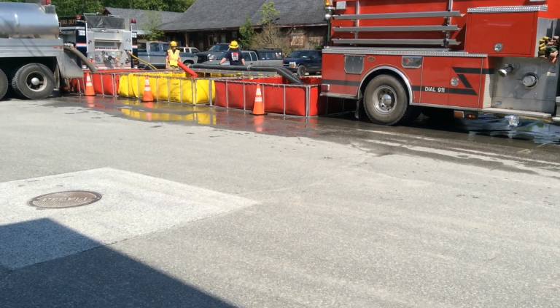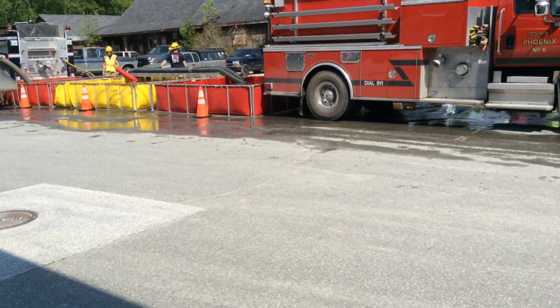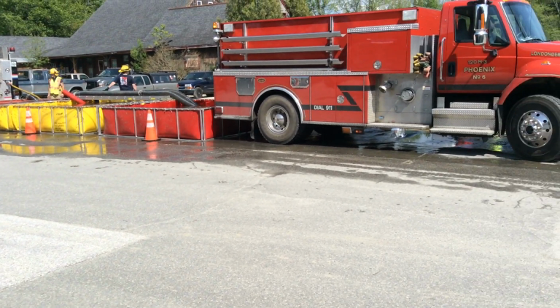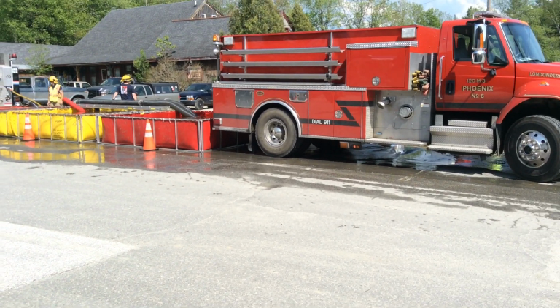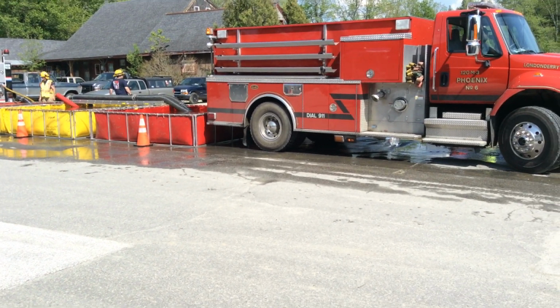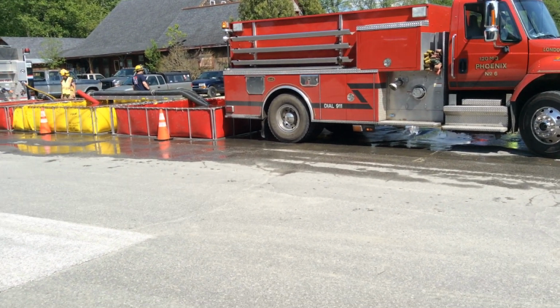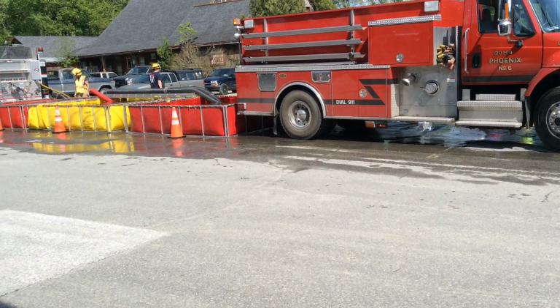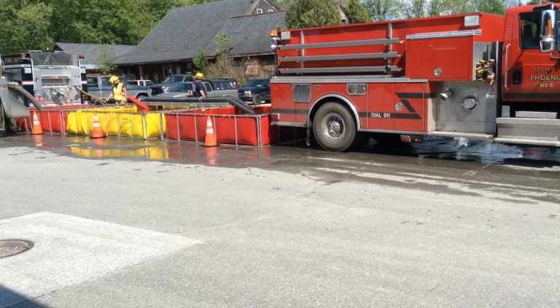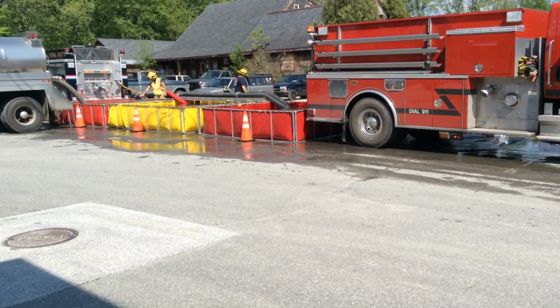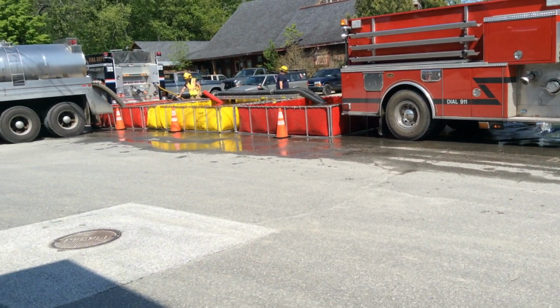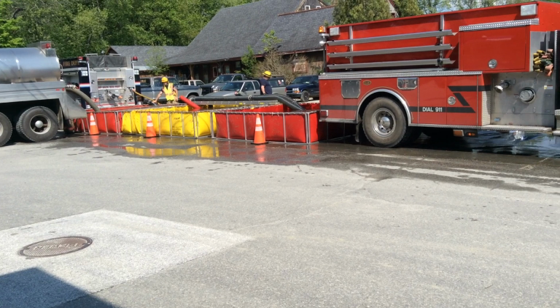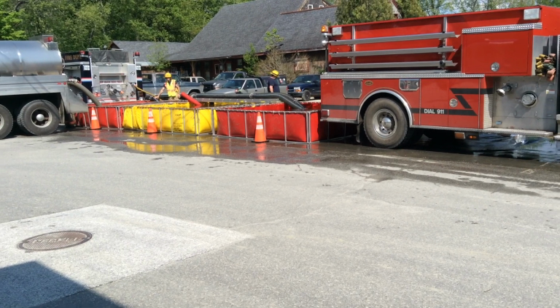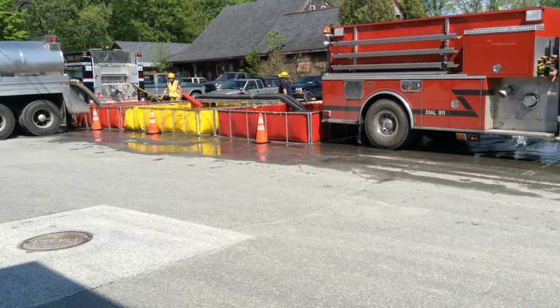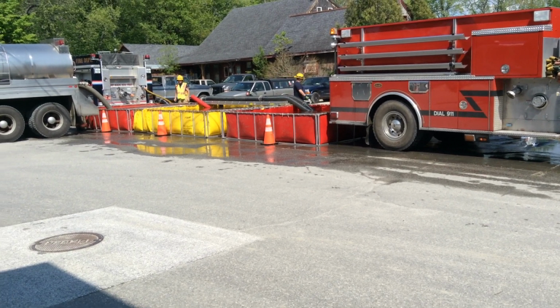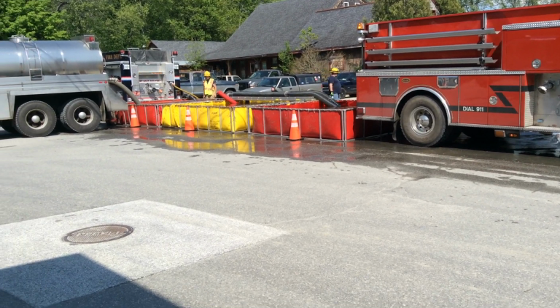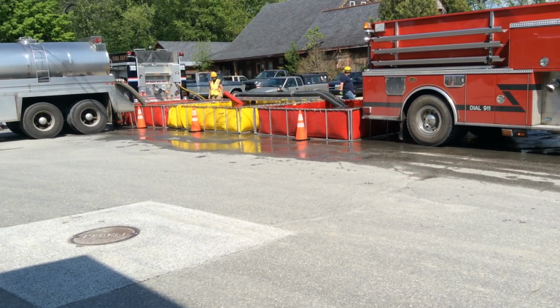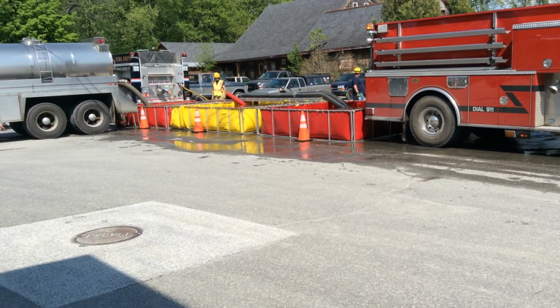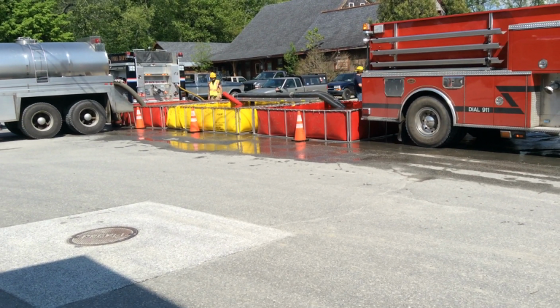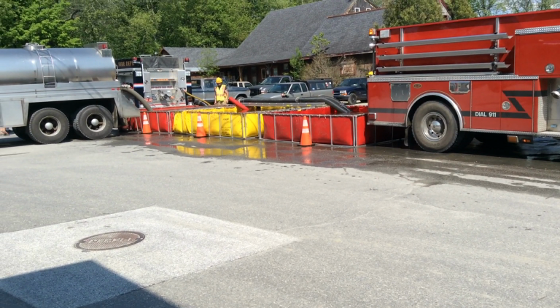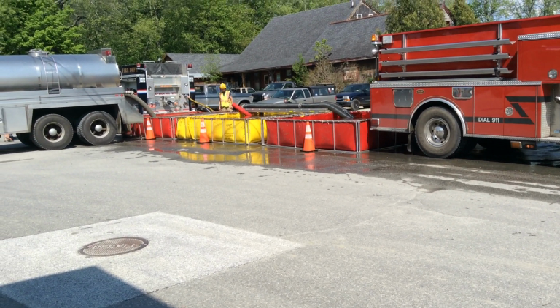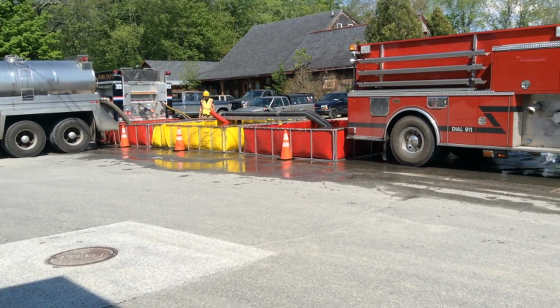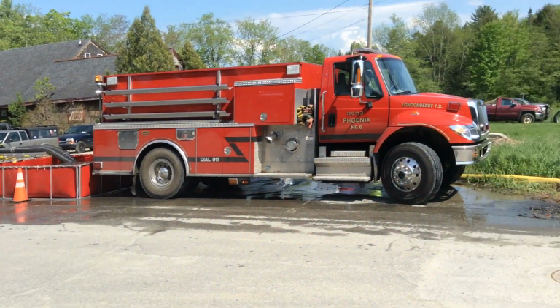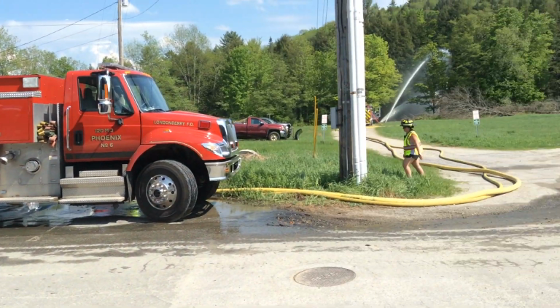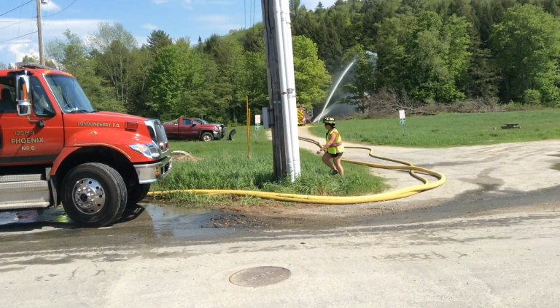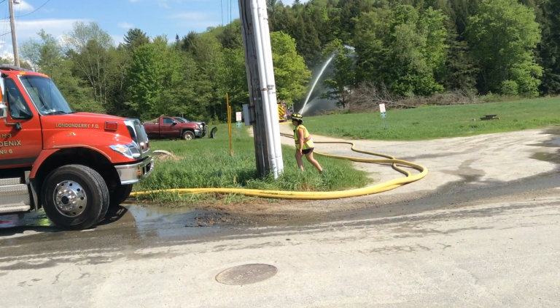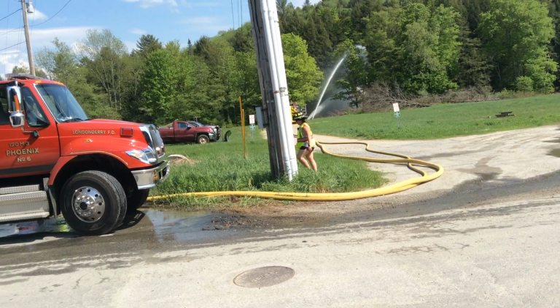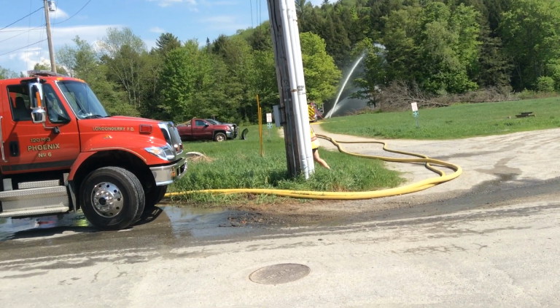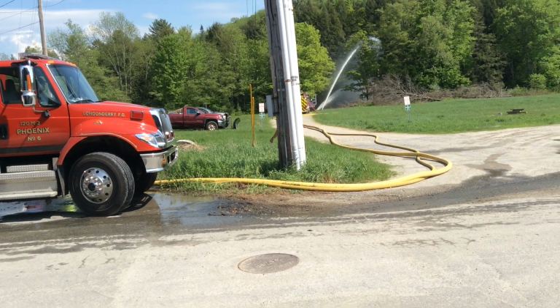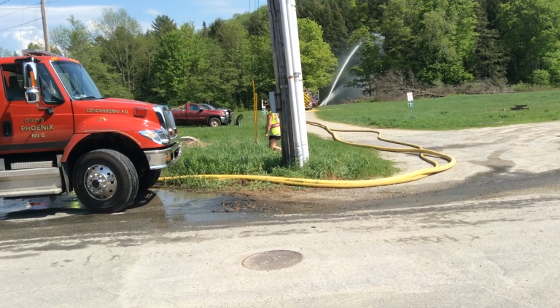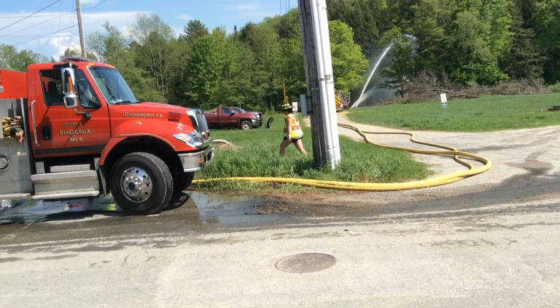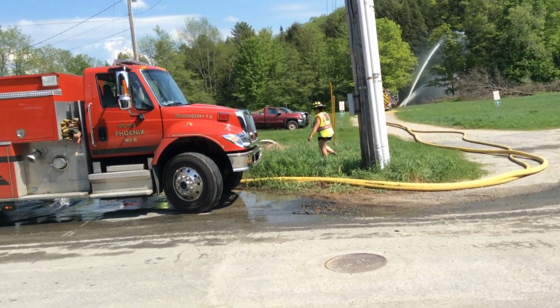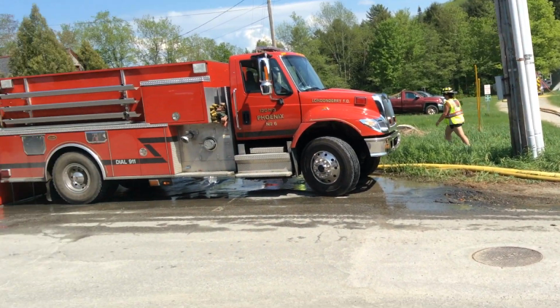All right, let's take a look. We're back right in London there to Vermont. We are an hour and 50 minutes into it, currently 800 gallon a minute. We're able to go to 1,000 but not sustain it.